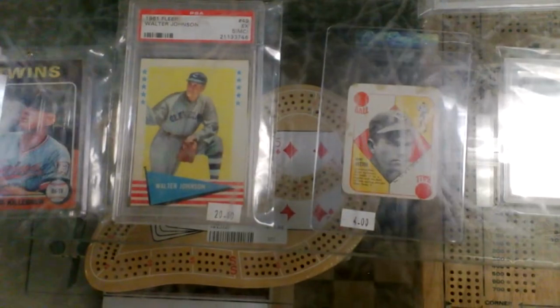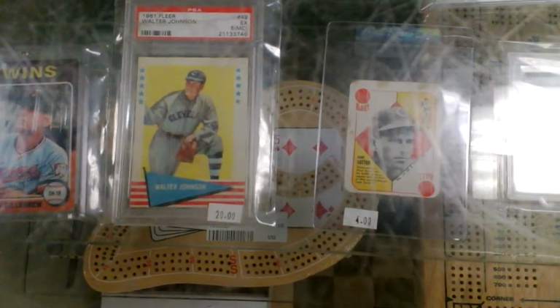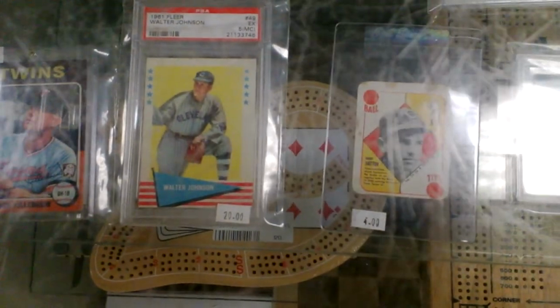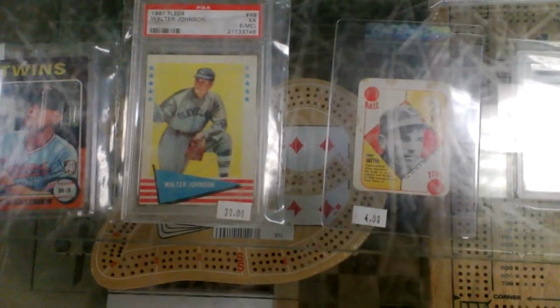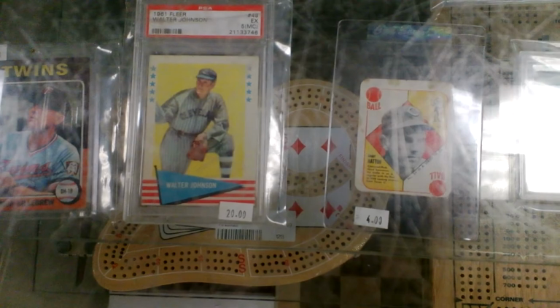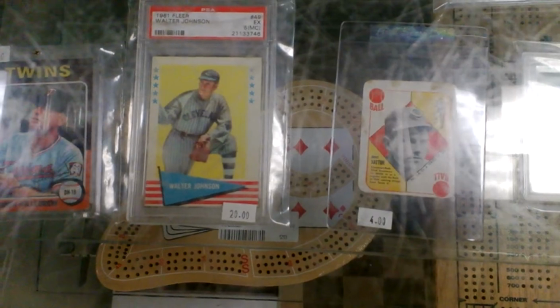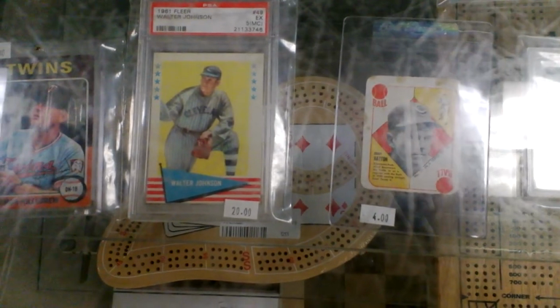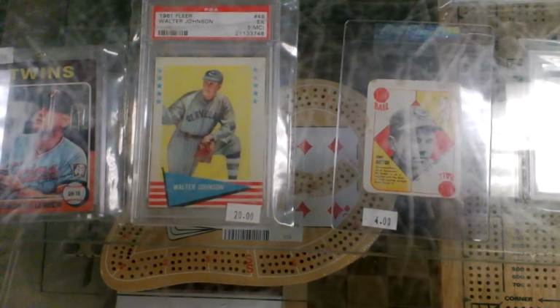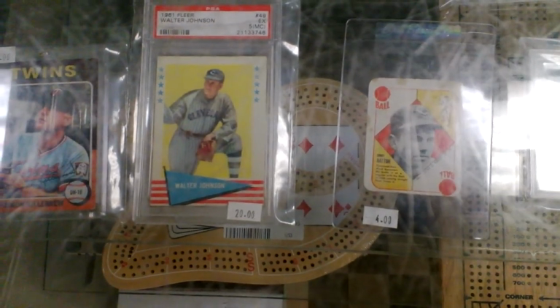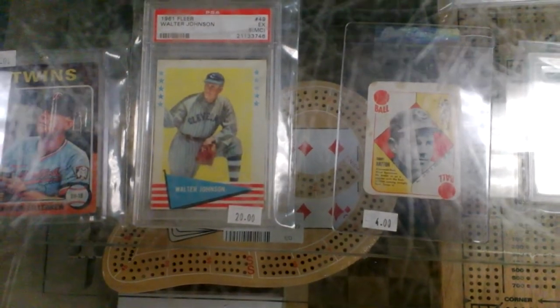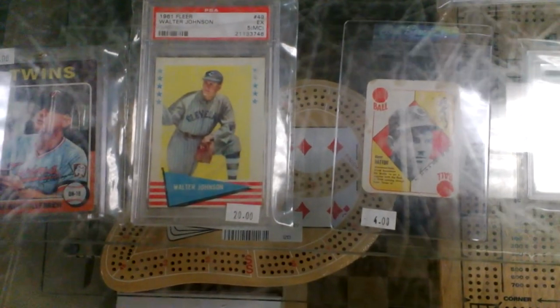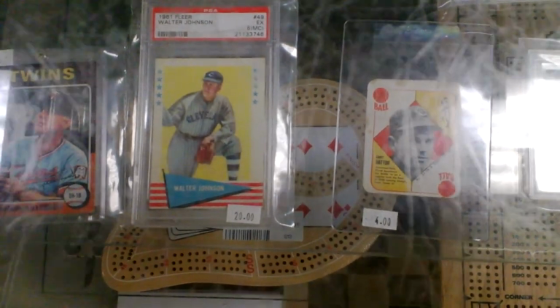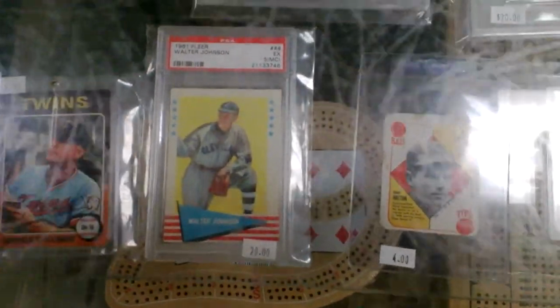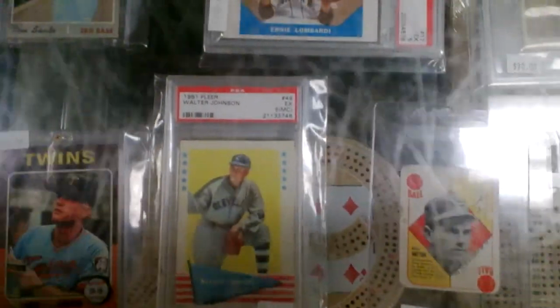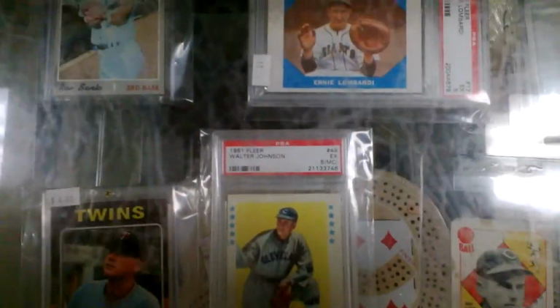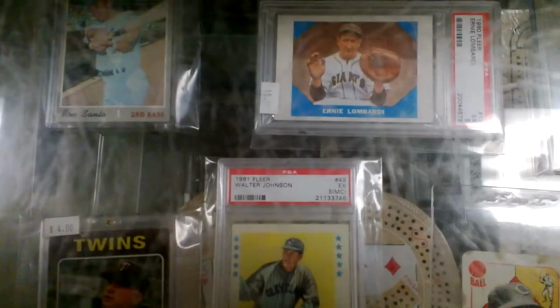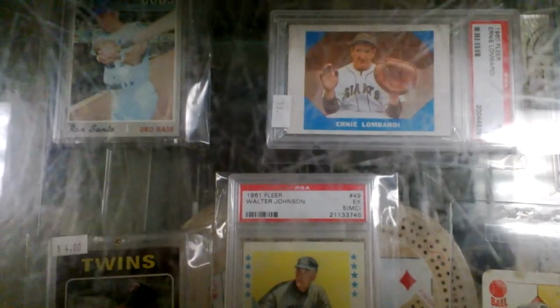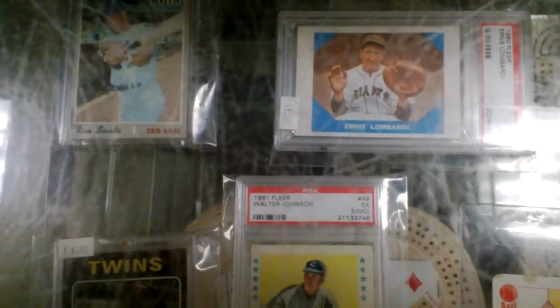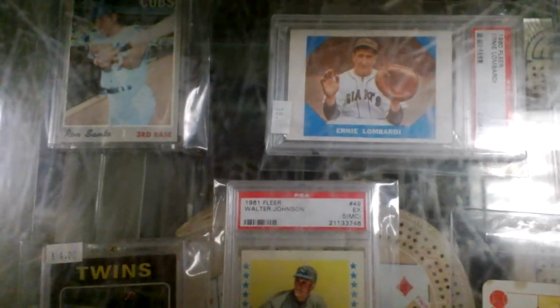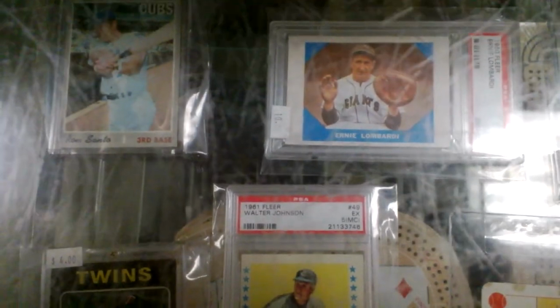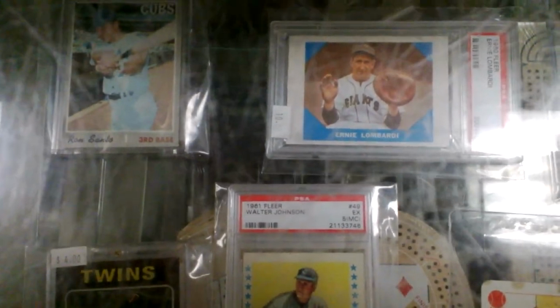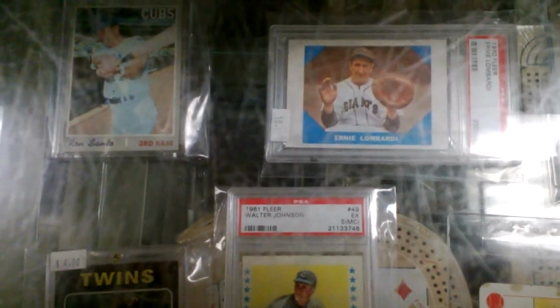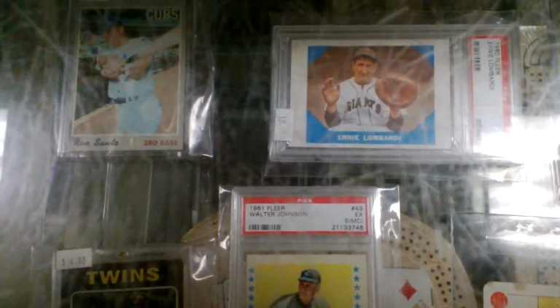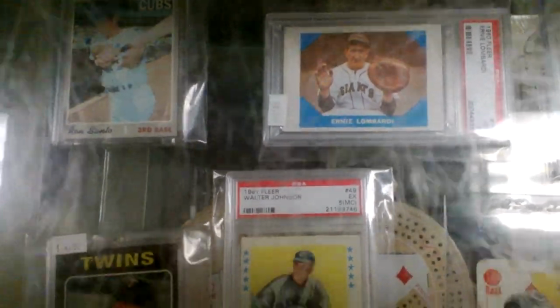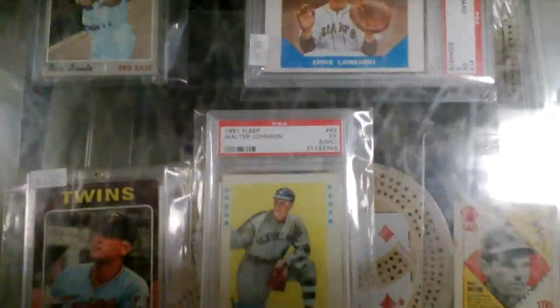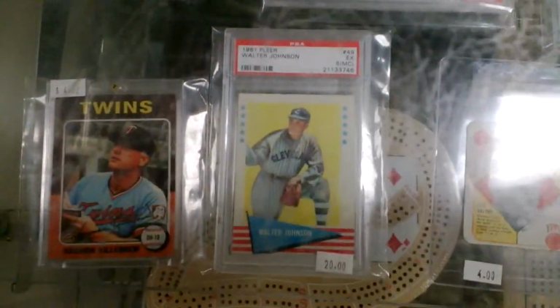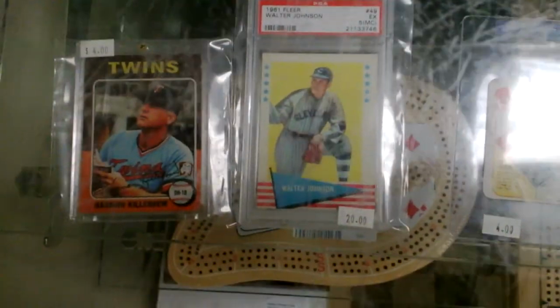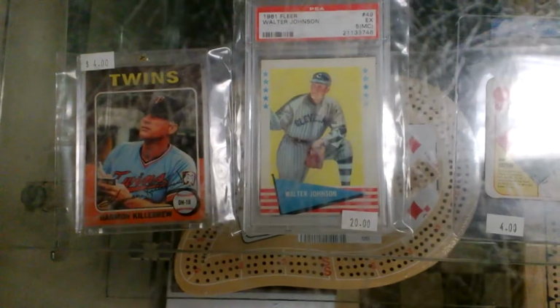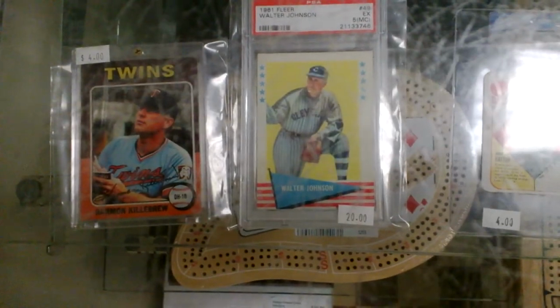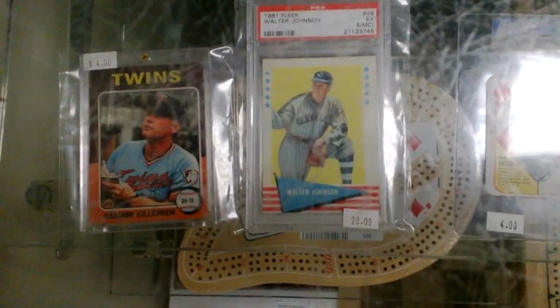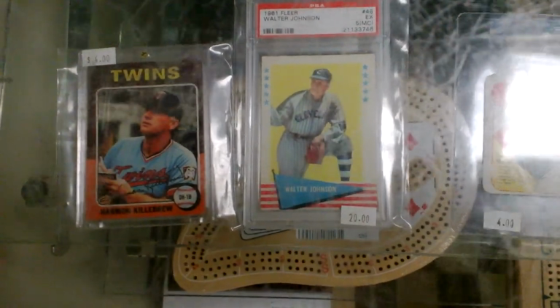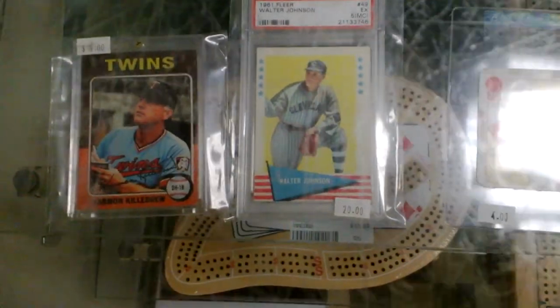I sold one of the '51 Topps commons and I have one more there for $4. I still have those two Fleer cards from 1961 — the Ernie Lombardi for $10 and the Walter Johnson for $20.